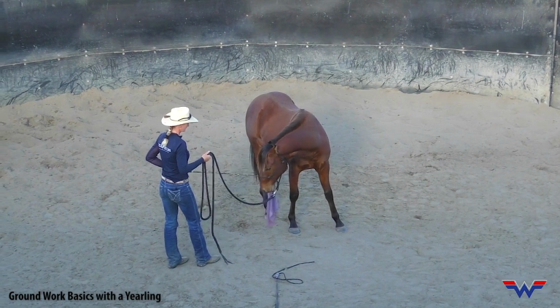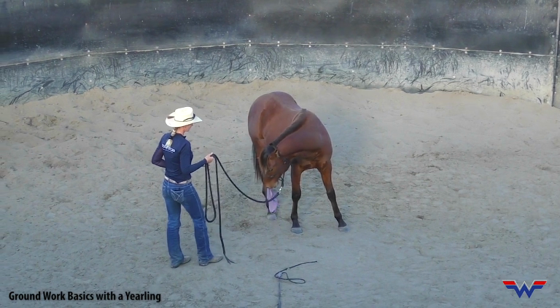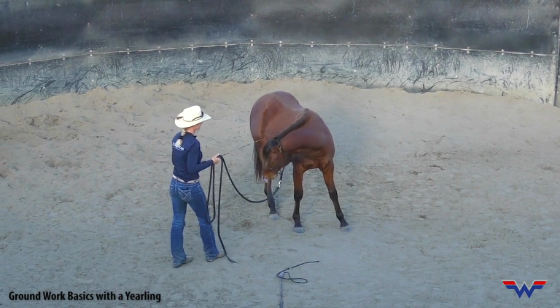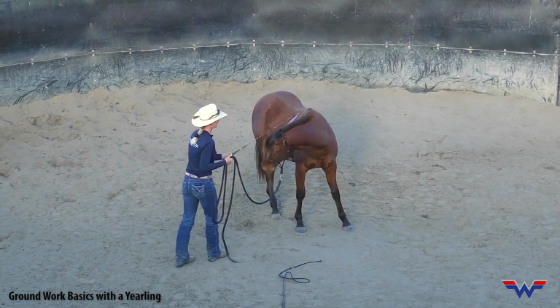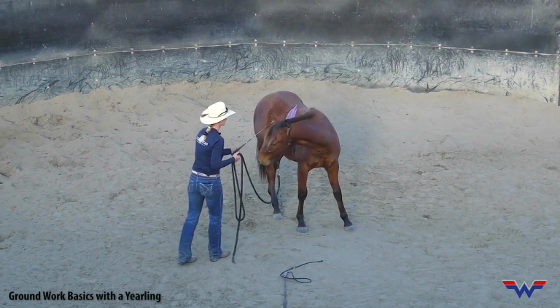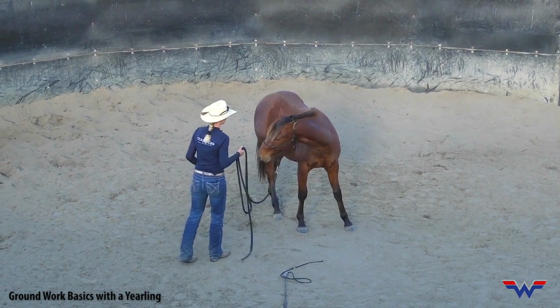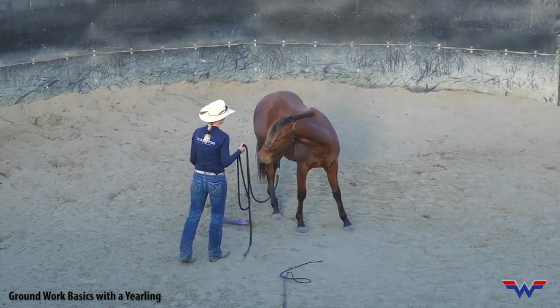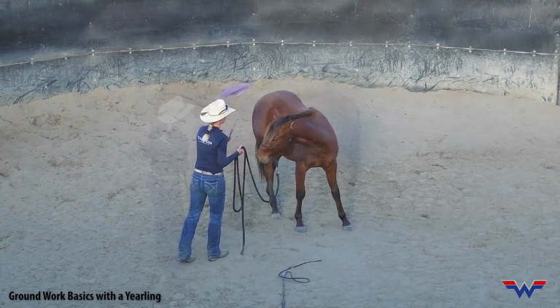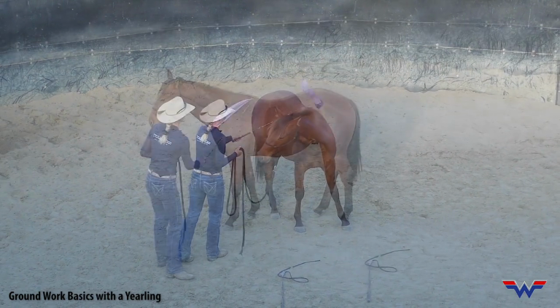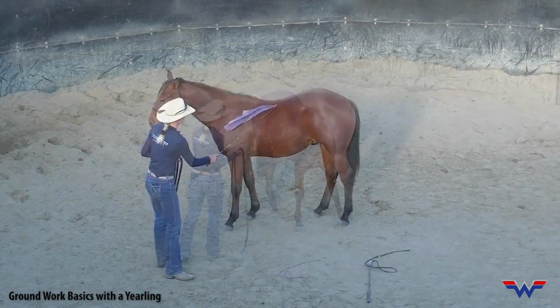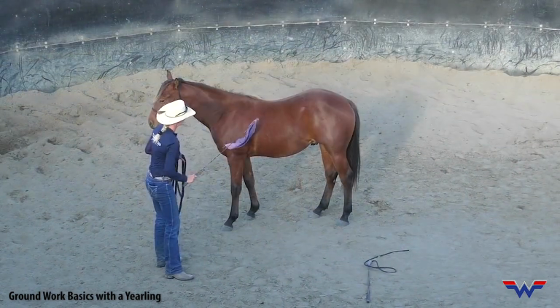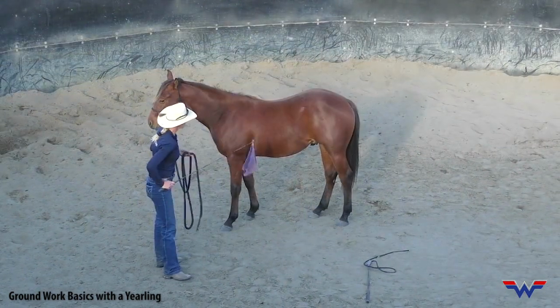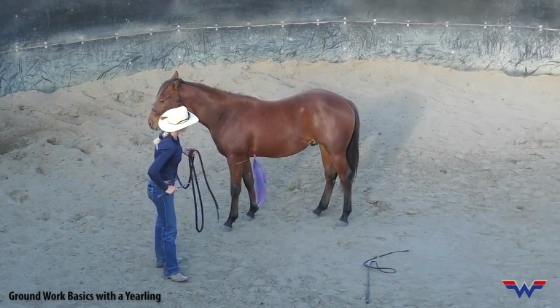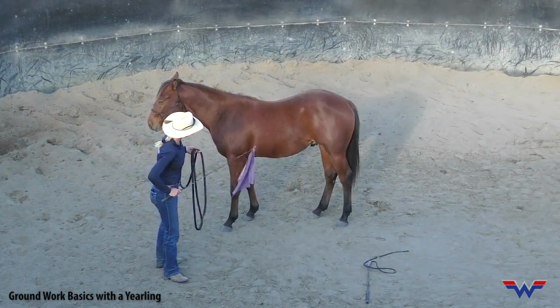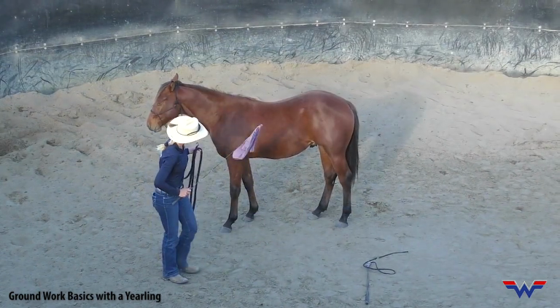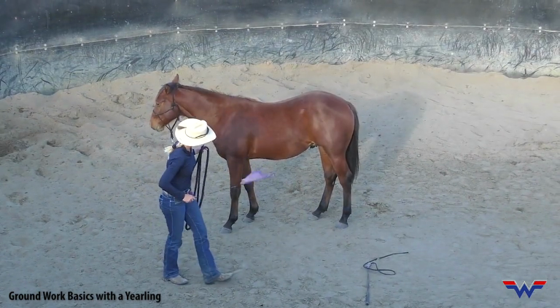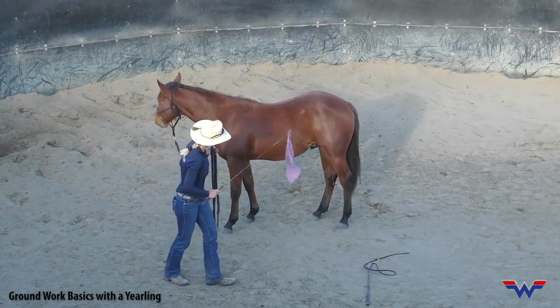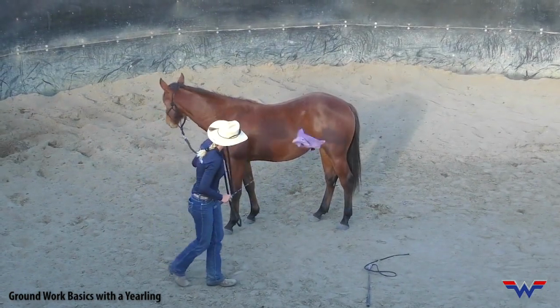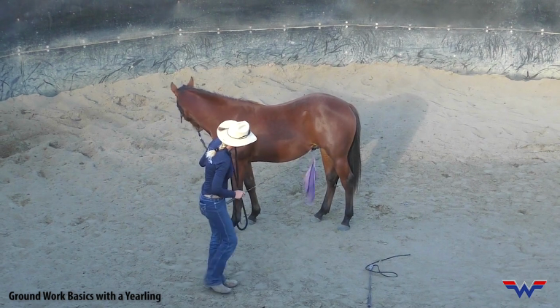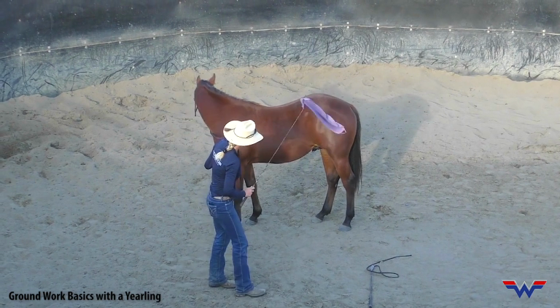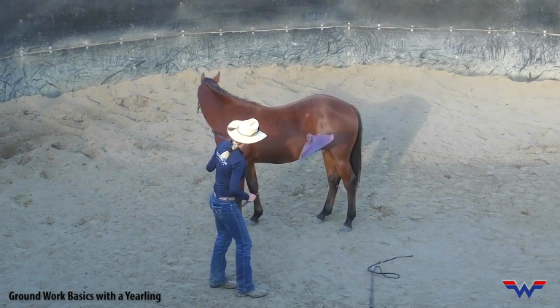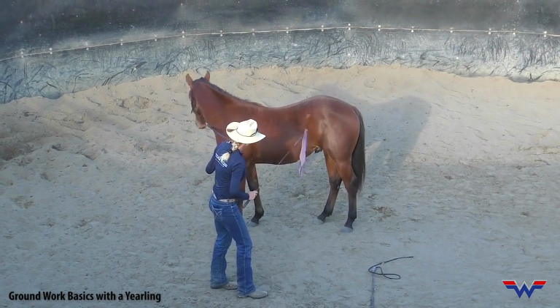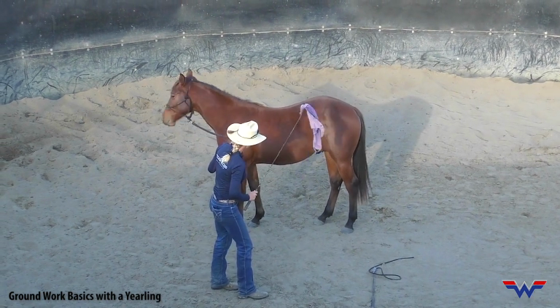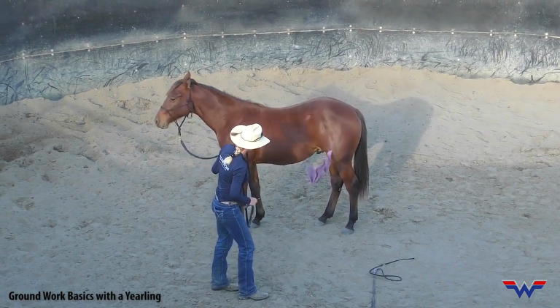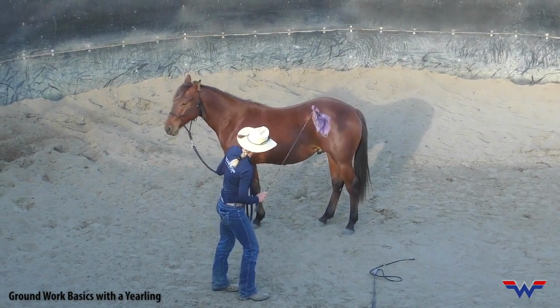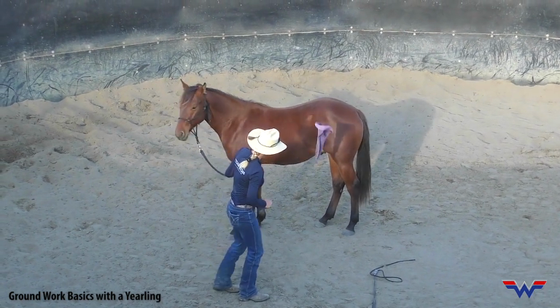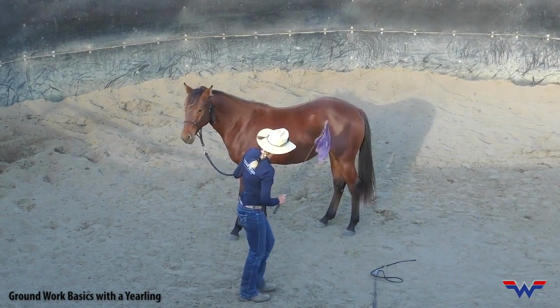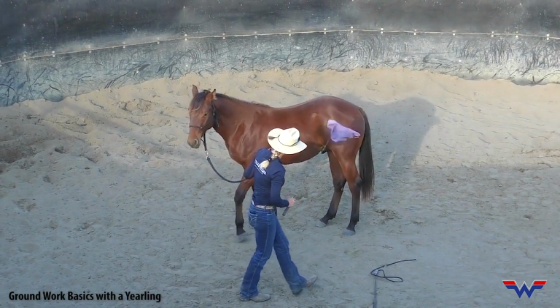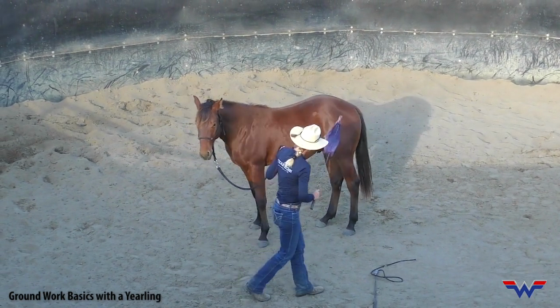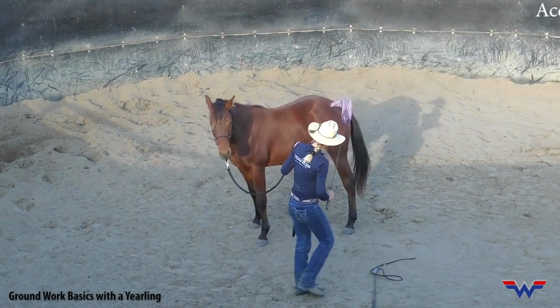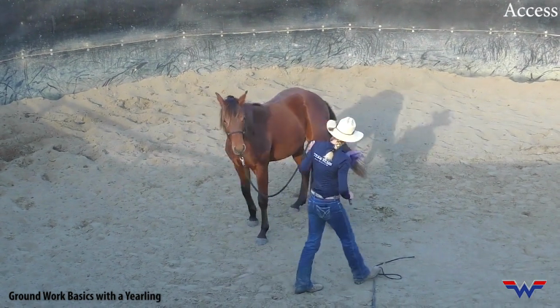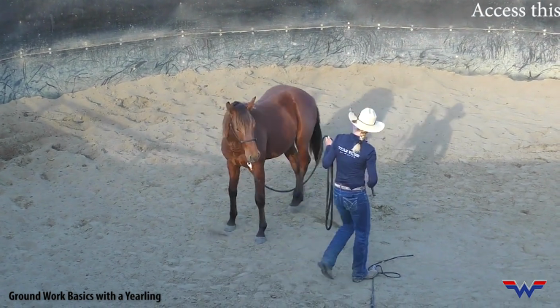Then I'll actually start to increase the rhythmic motion. We're going to do a hindquarter yield here — I'm just pushing, tipping his head towards me and pushing that hindquarter away.